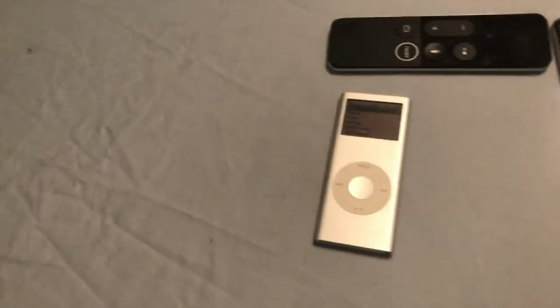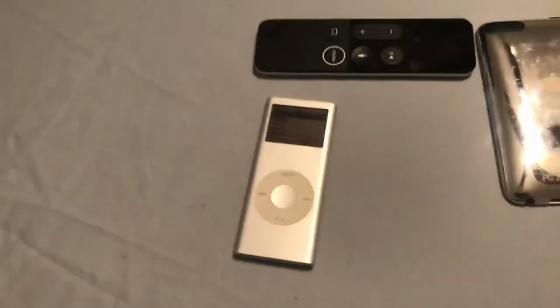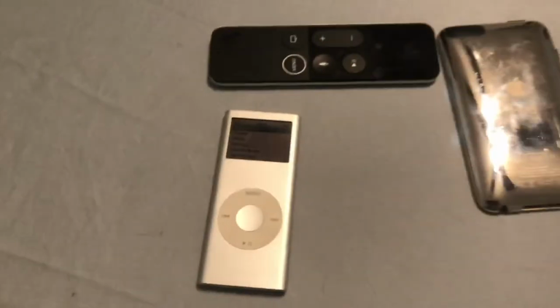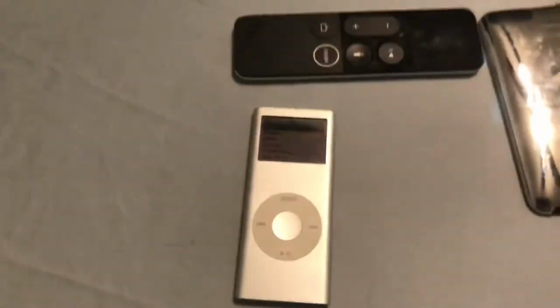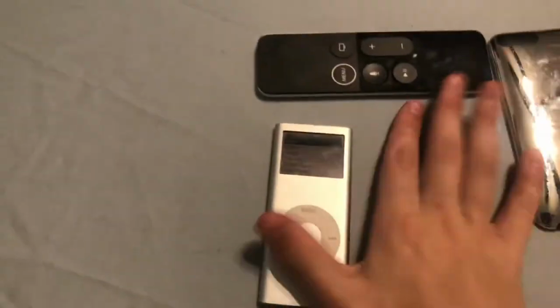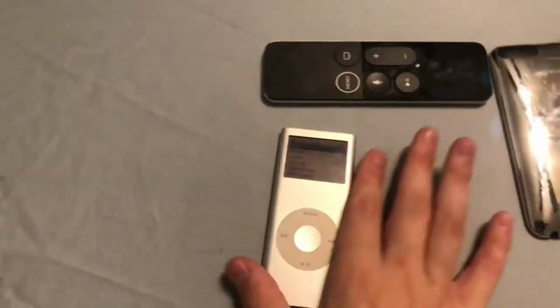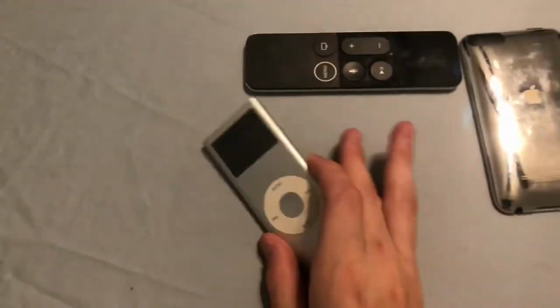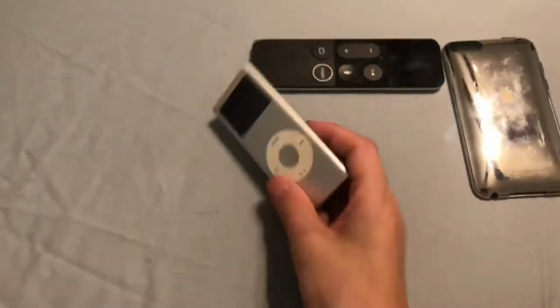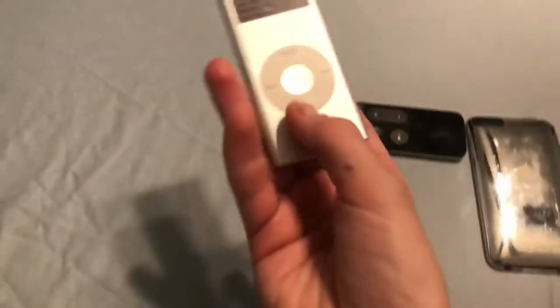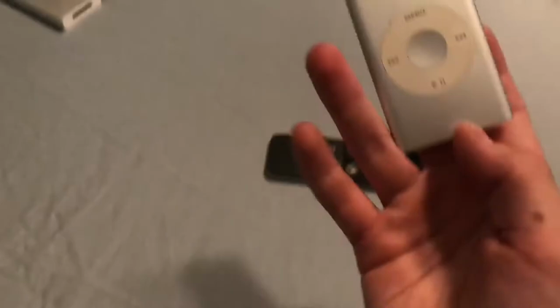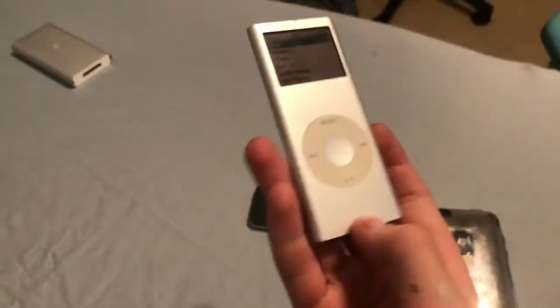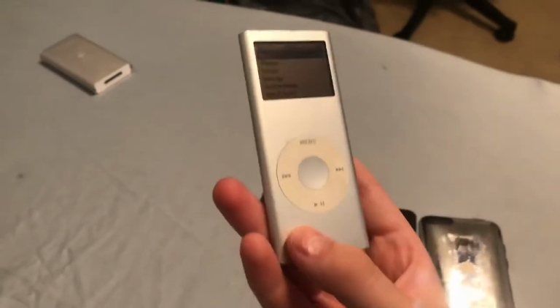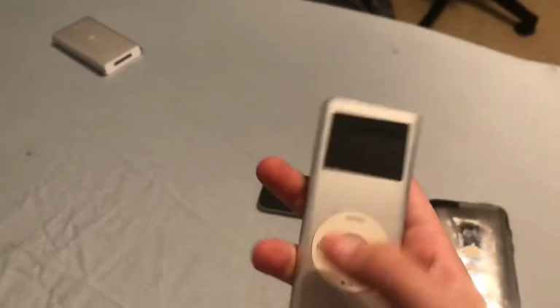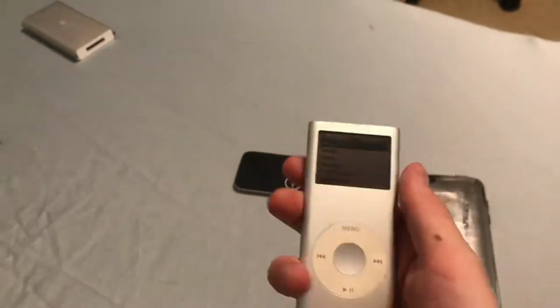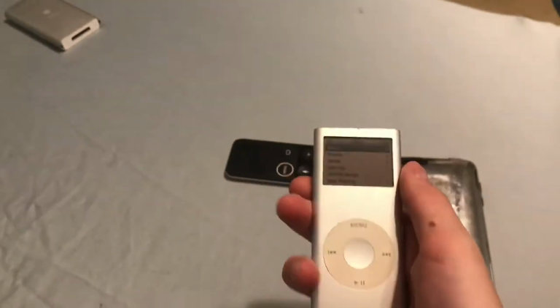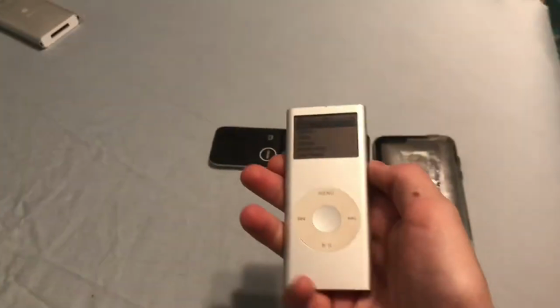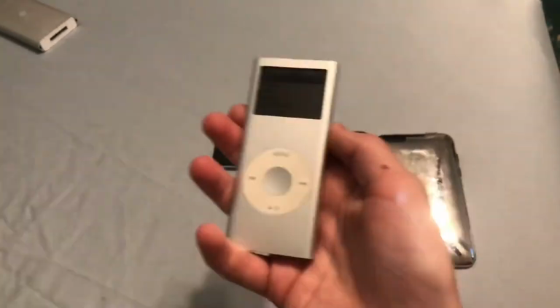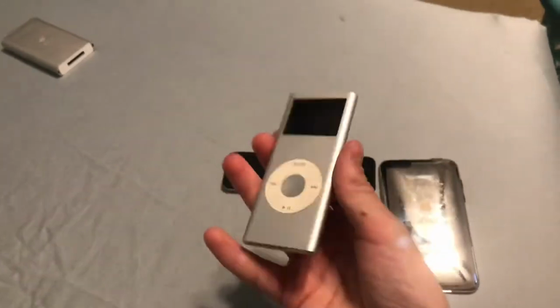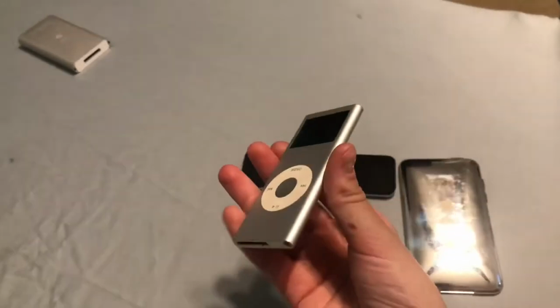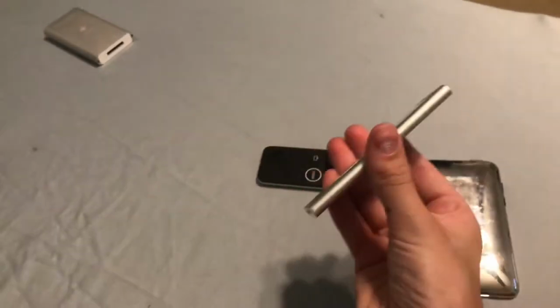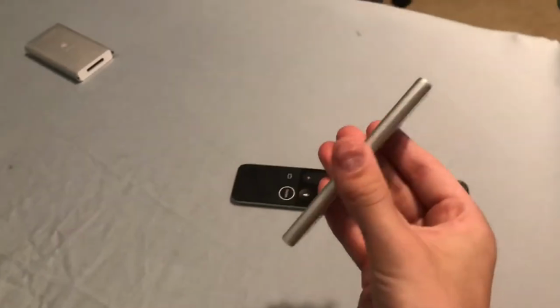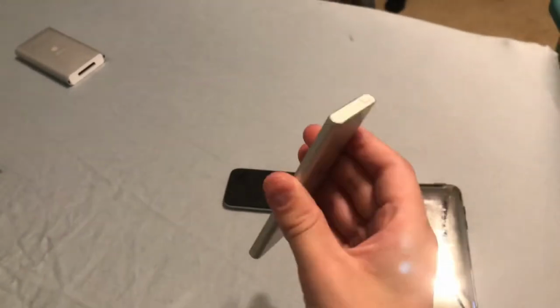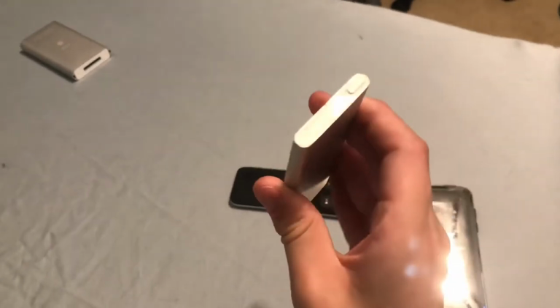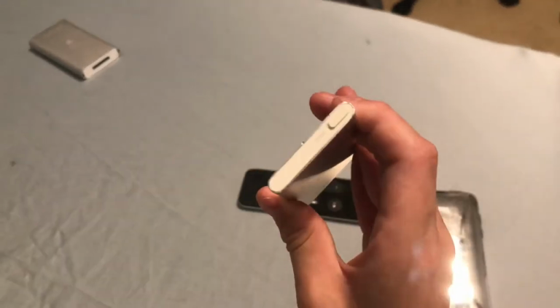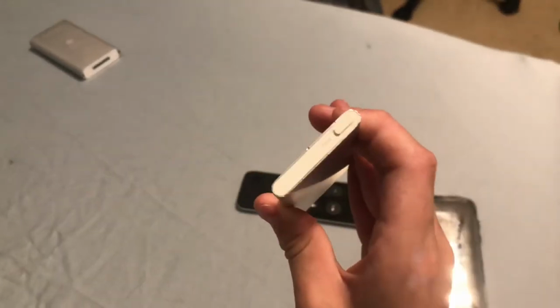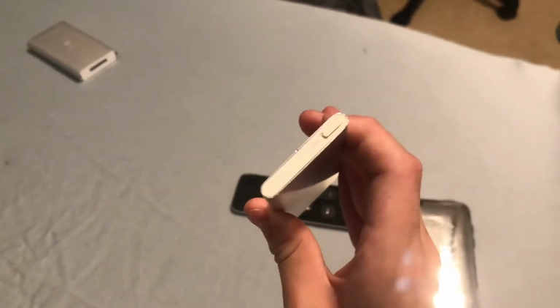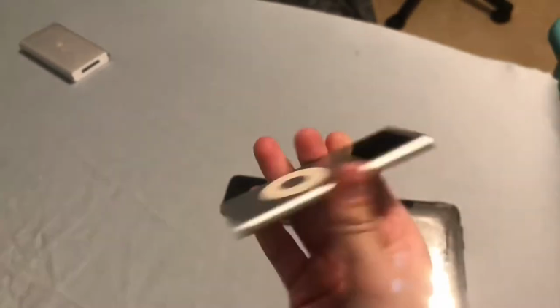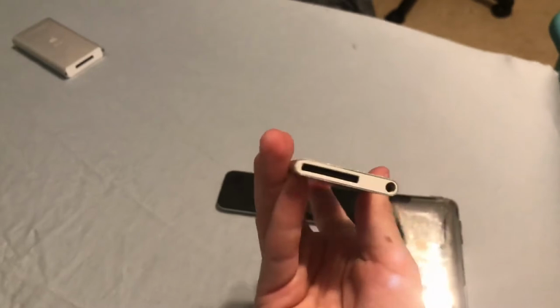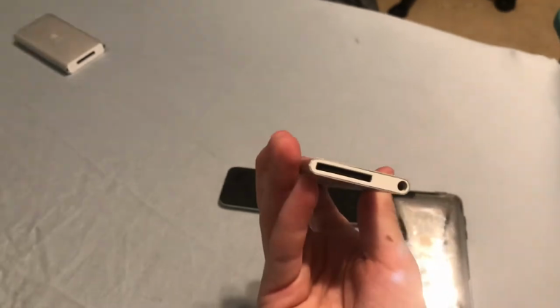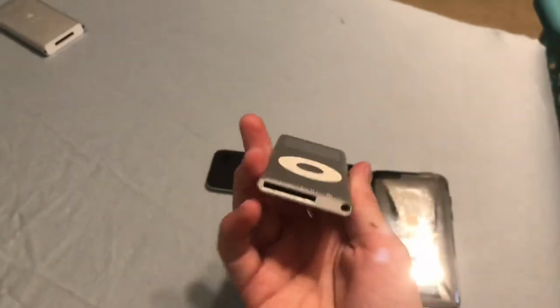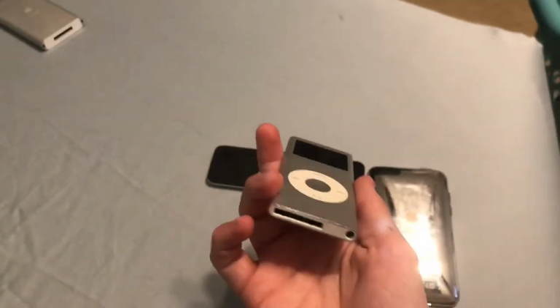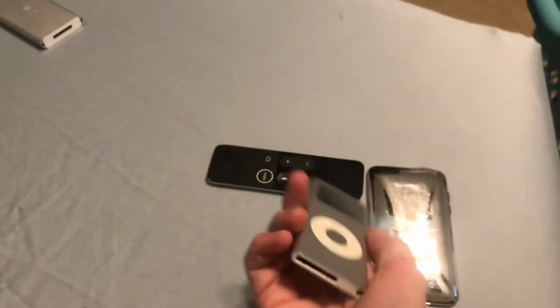So yeah, just a quick little video. I will be making a lot more videos with this, and overall a lot more videos. Goodbye.